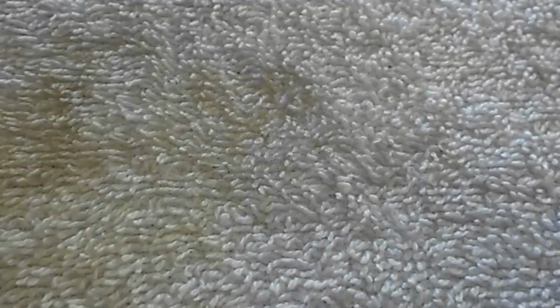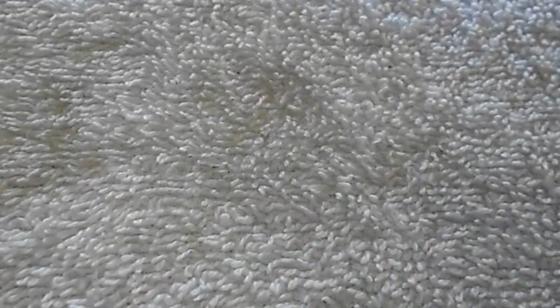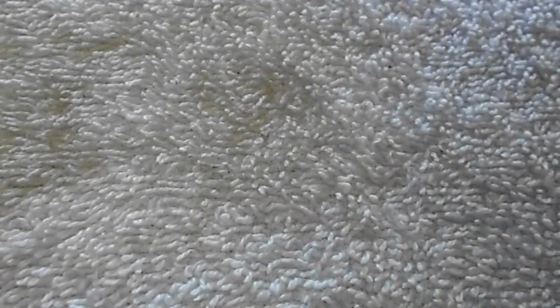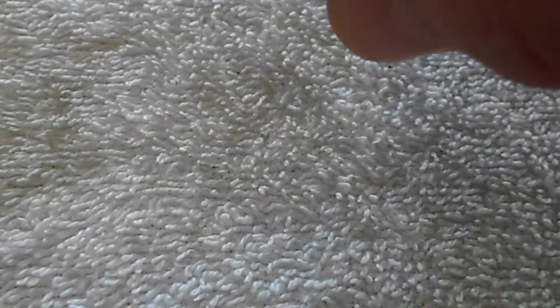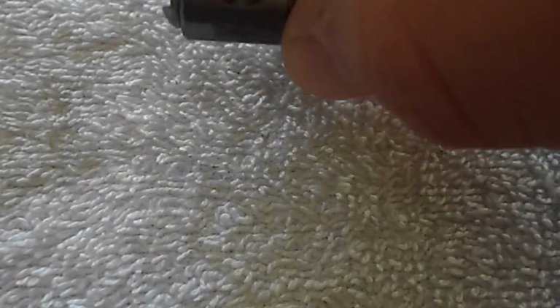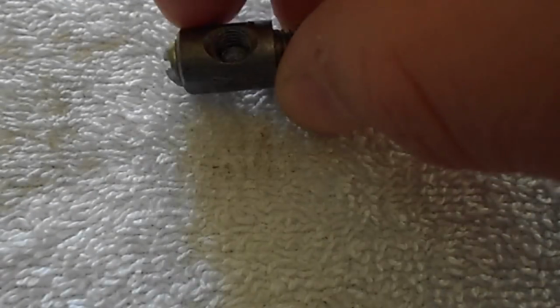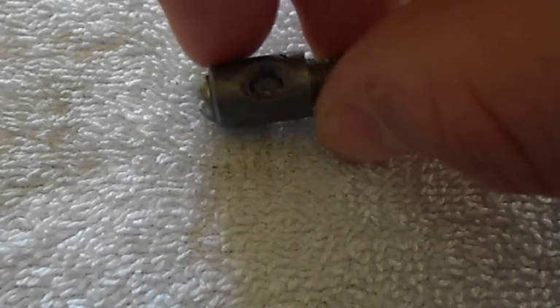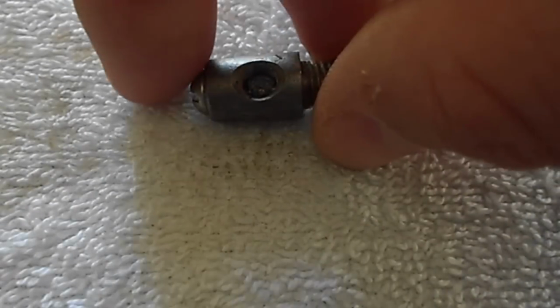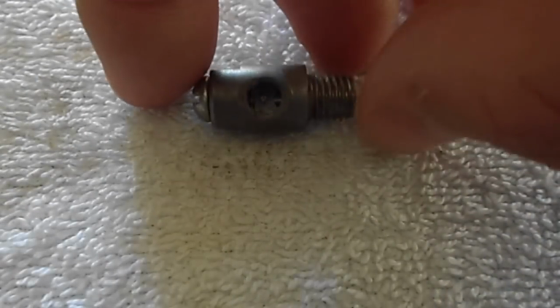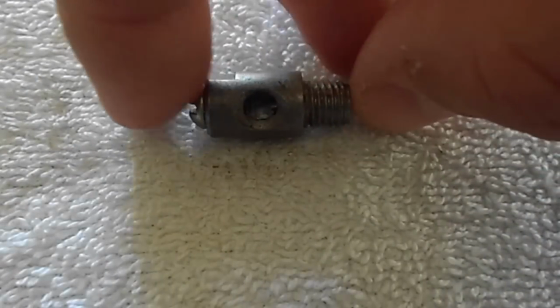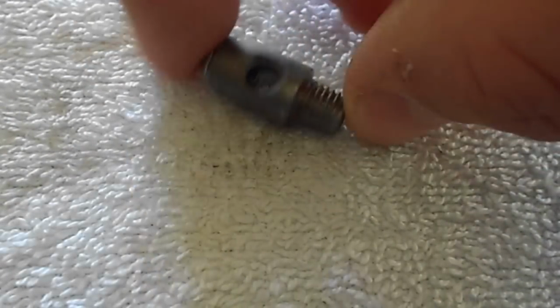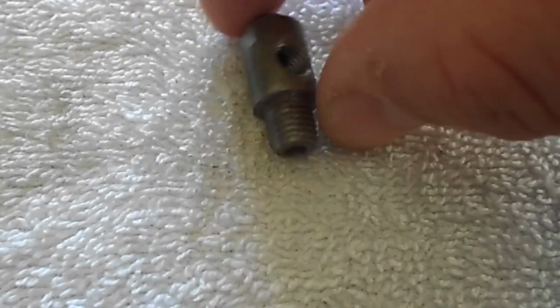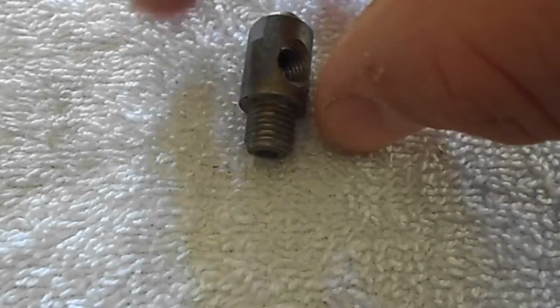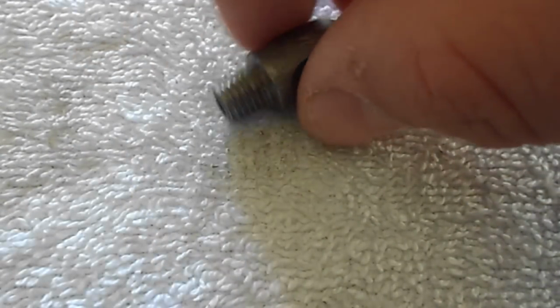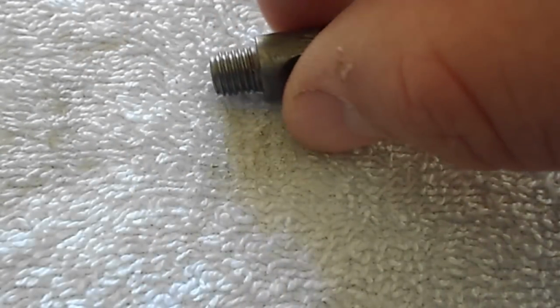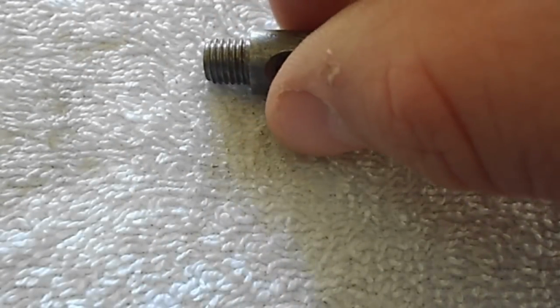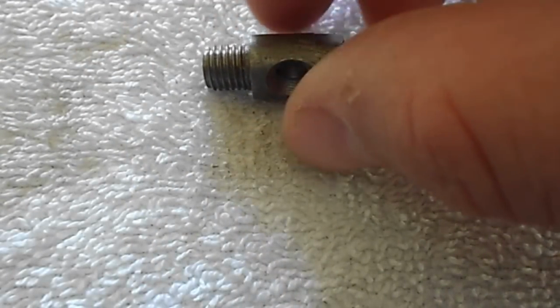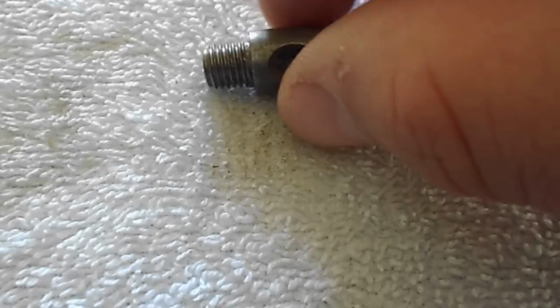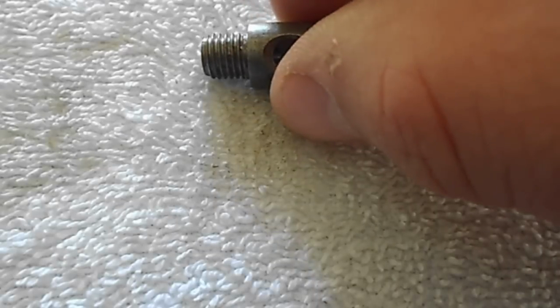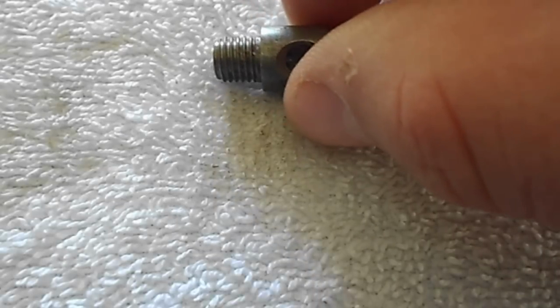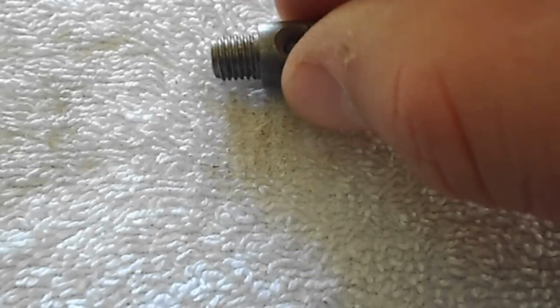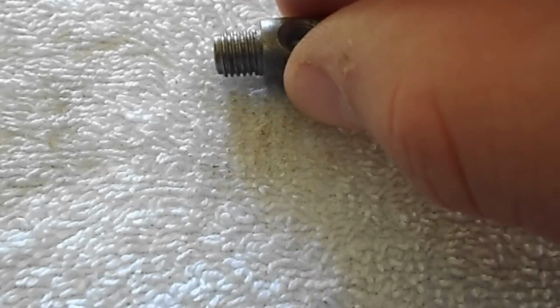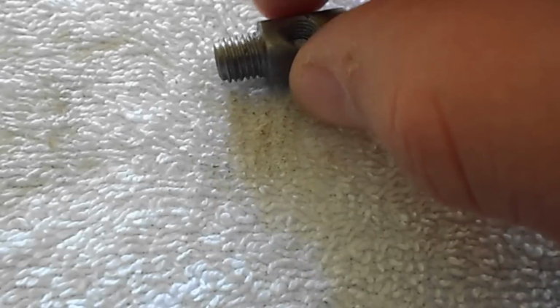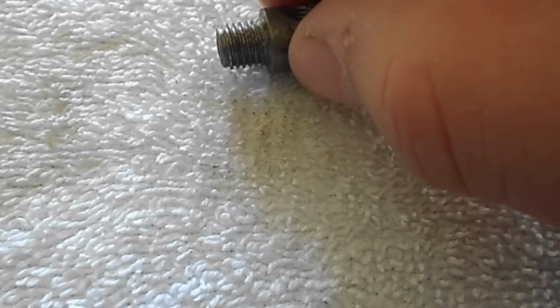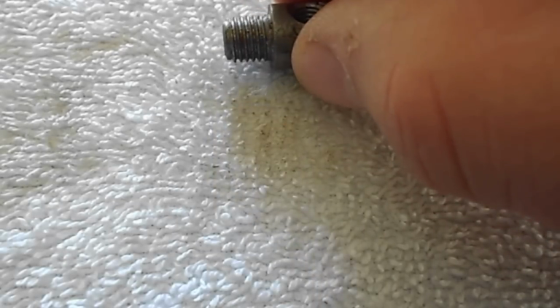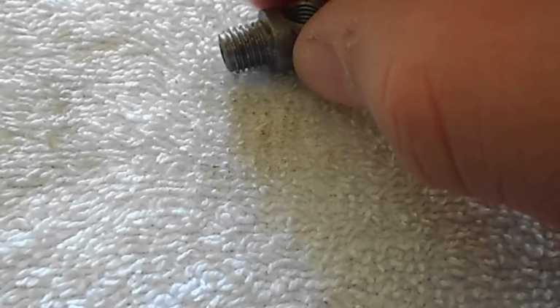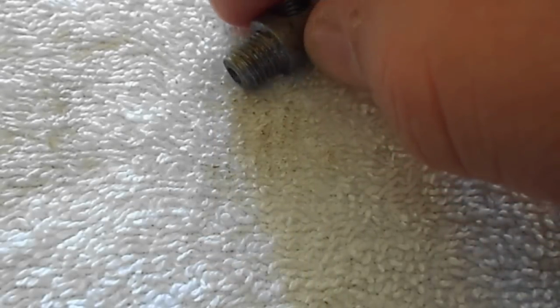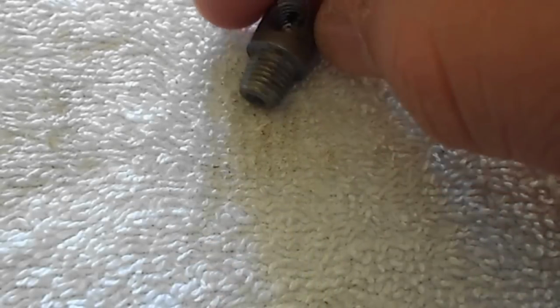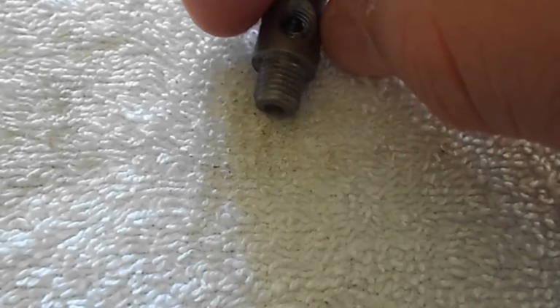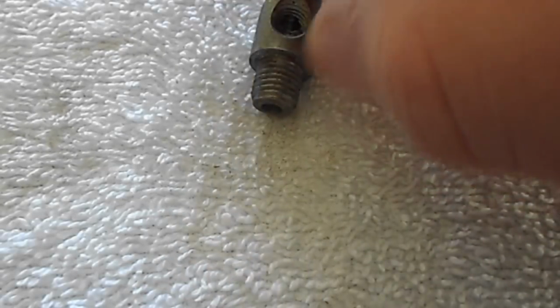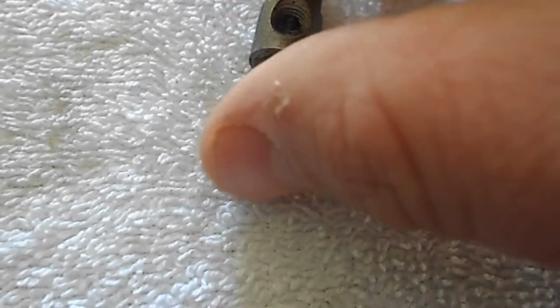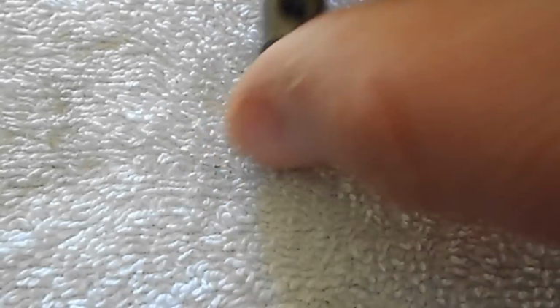This is a 7-16ths body with a 5-16ths 24 thread. This one's drilled.